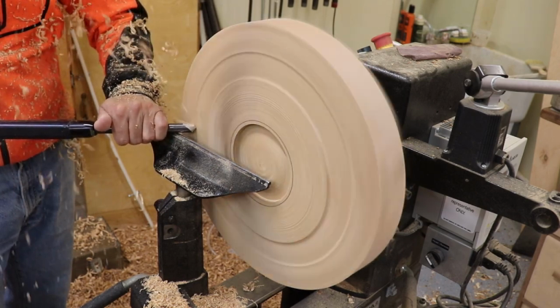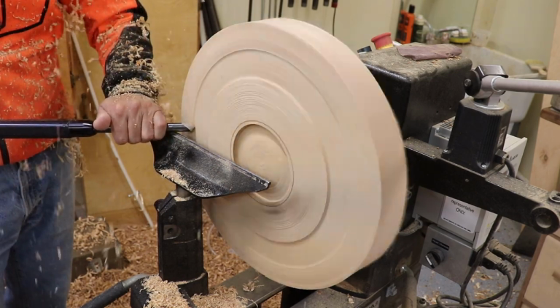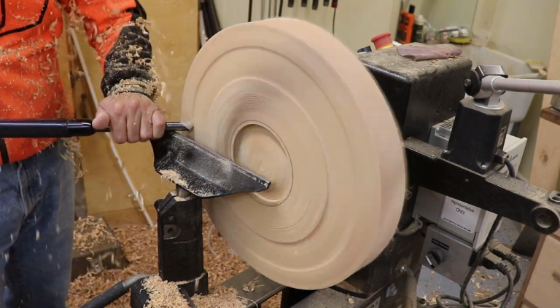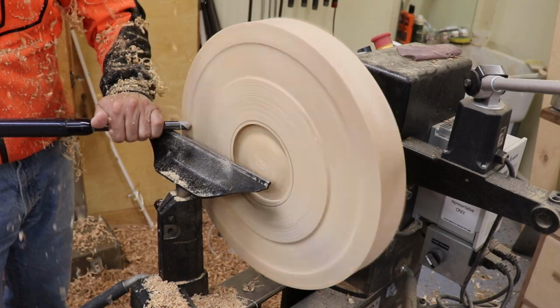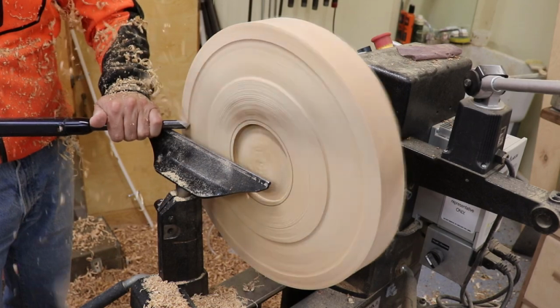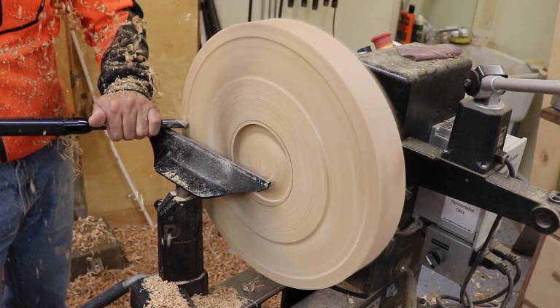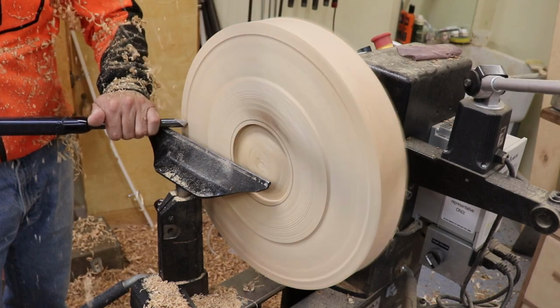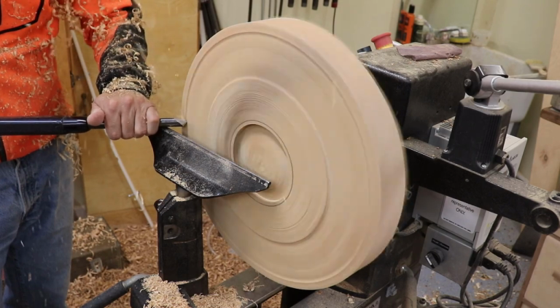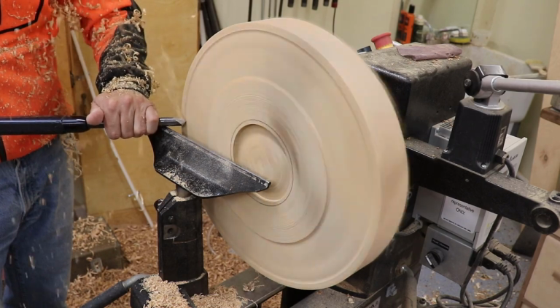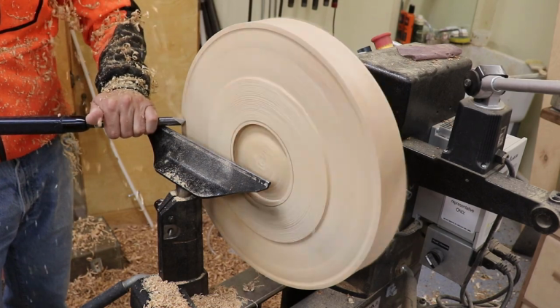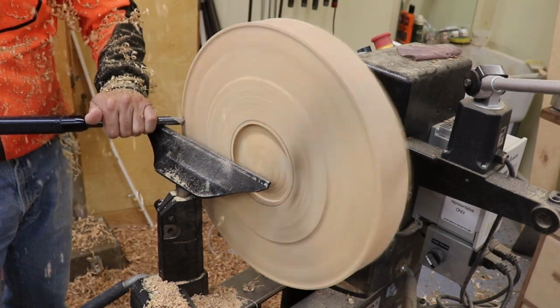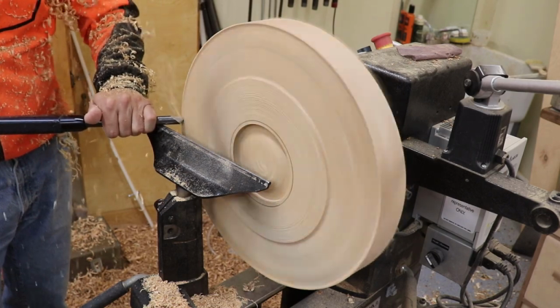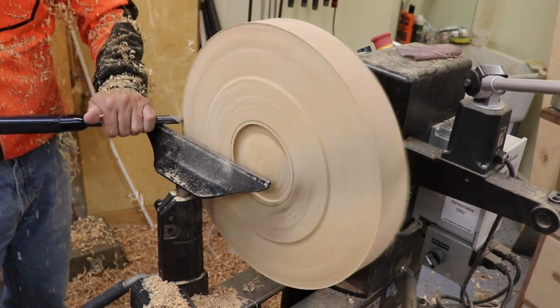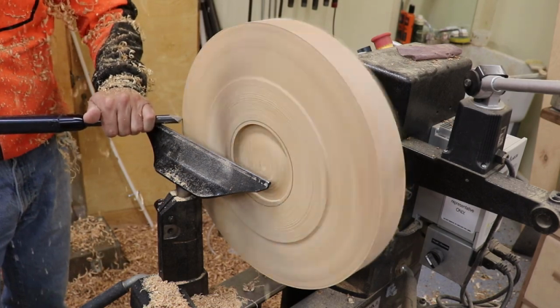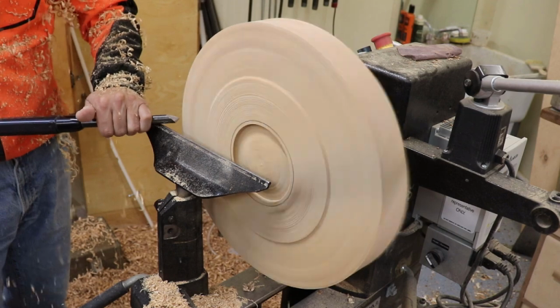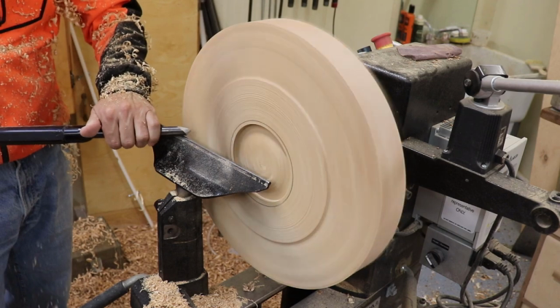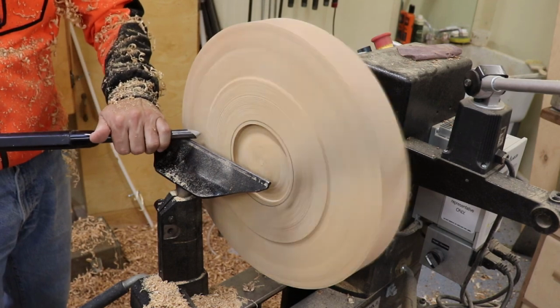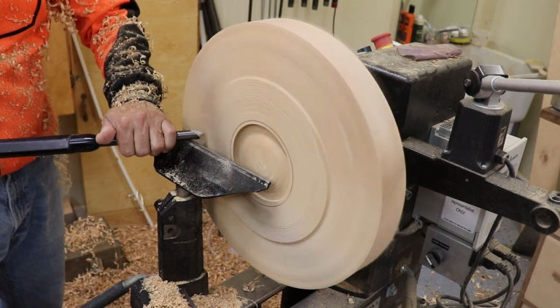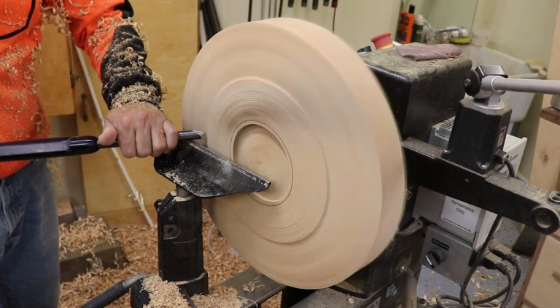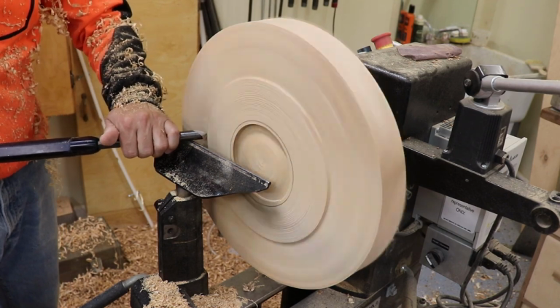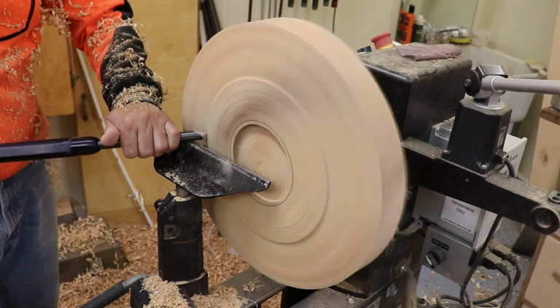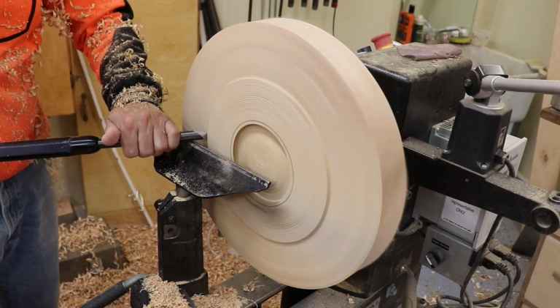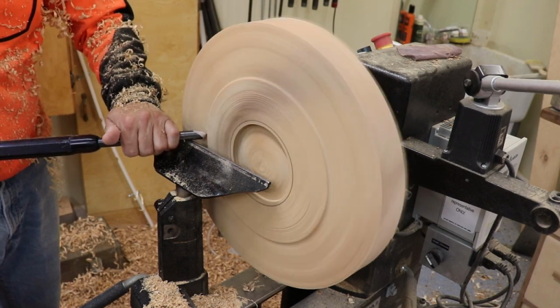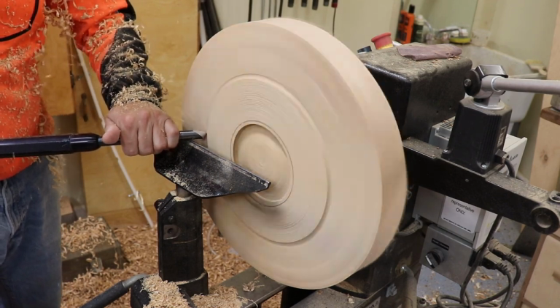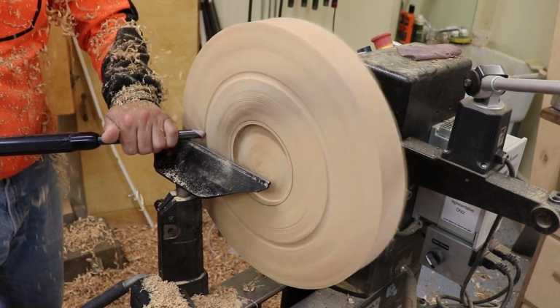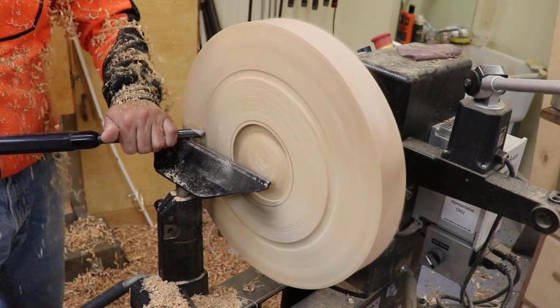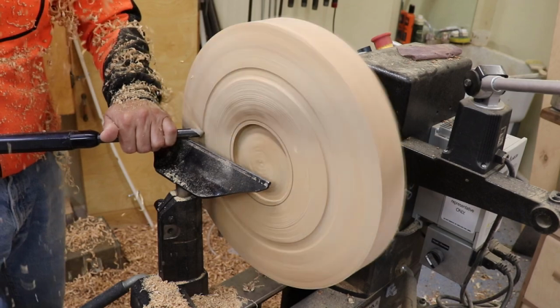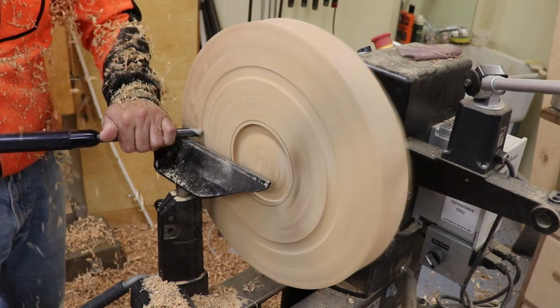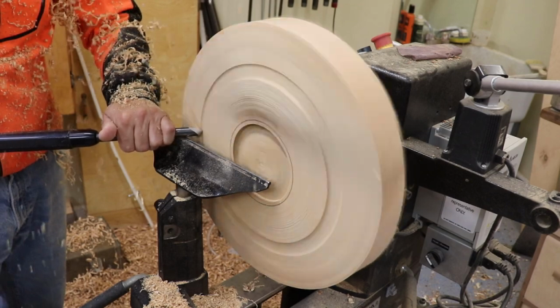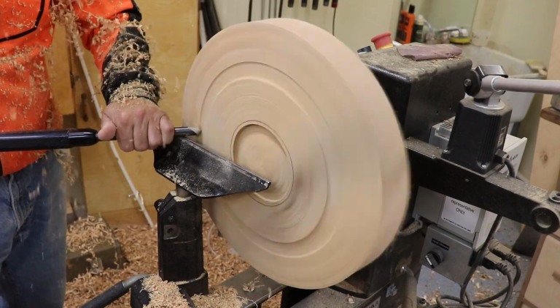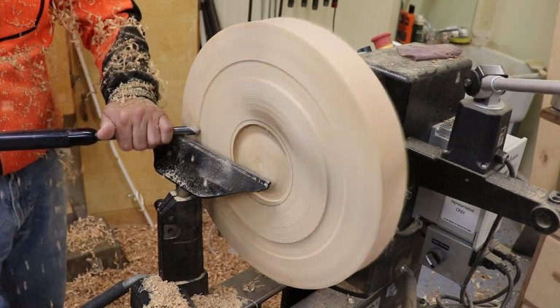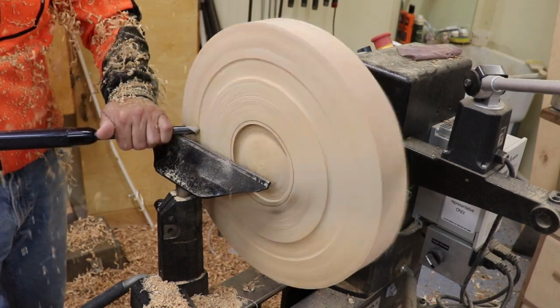From this angle you can get a better view of the peel cut. It may look like a scraping cut but it really is a bevel cut — you can see that the bevel is engaged.